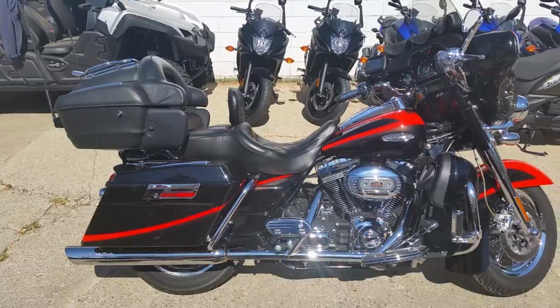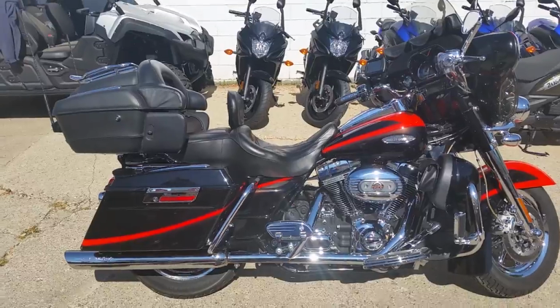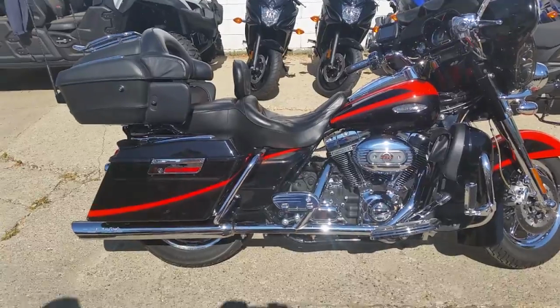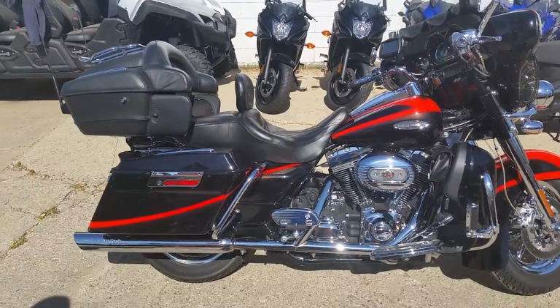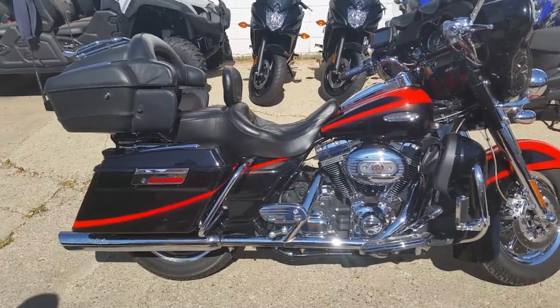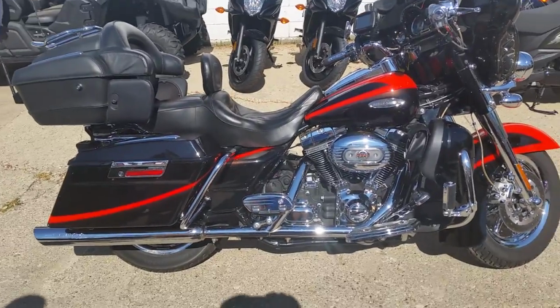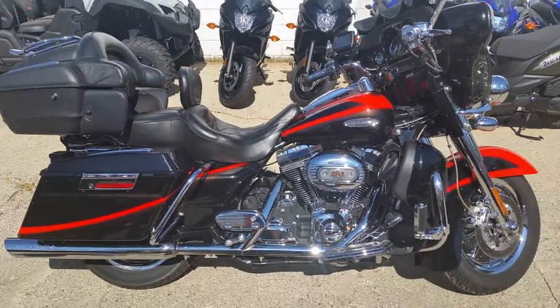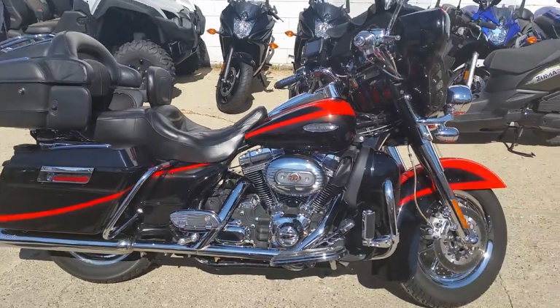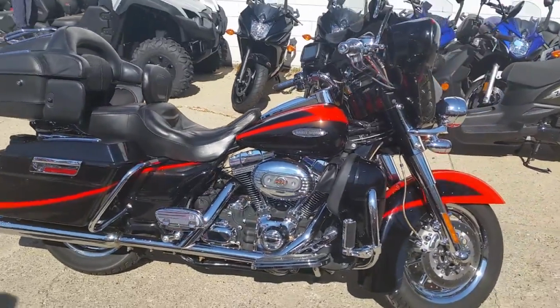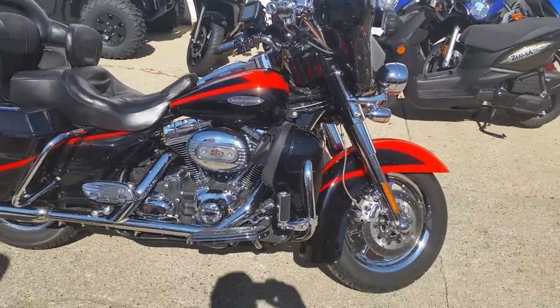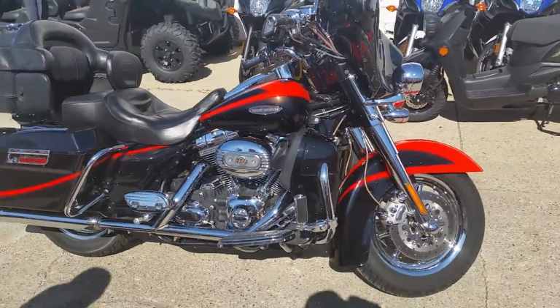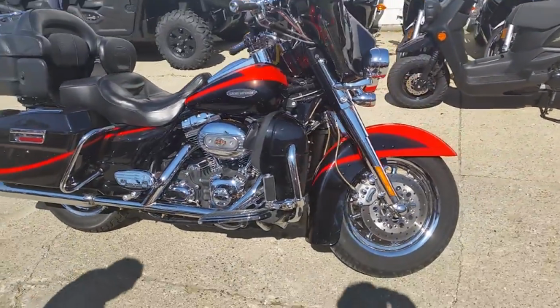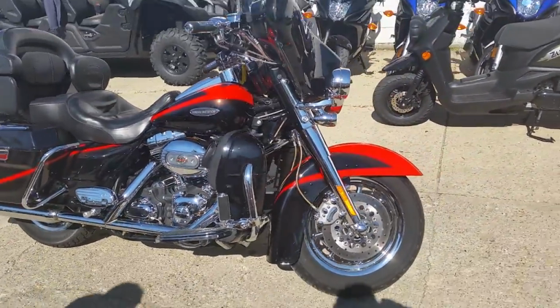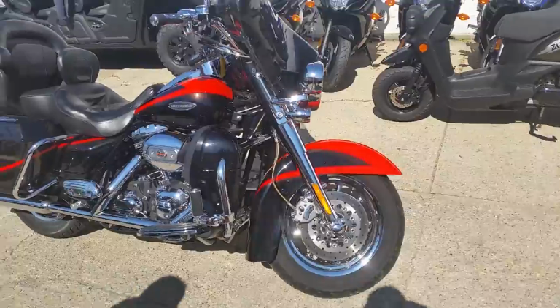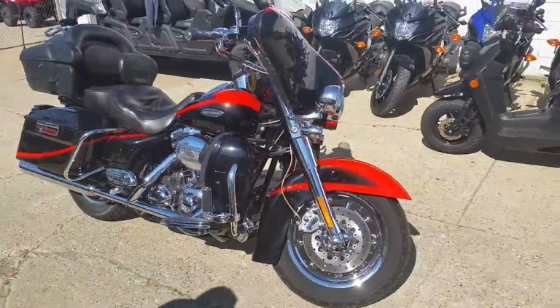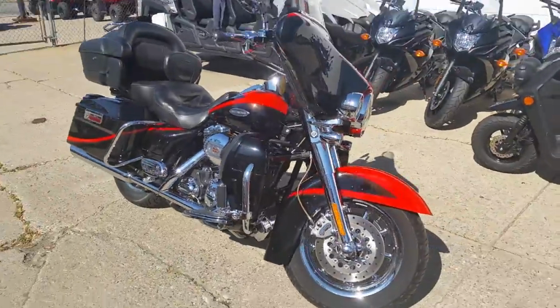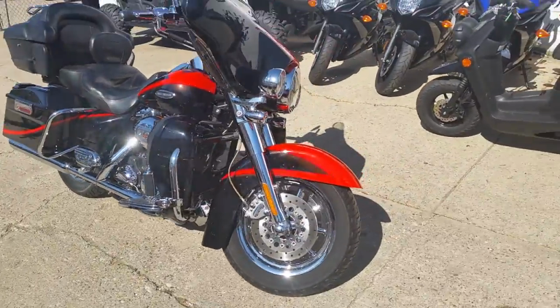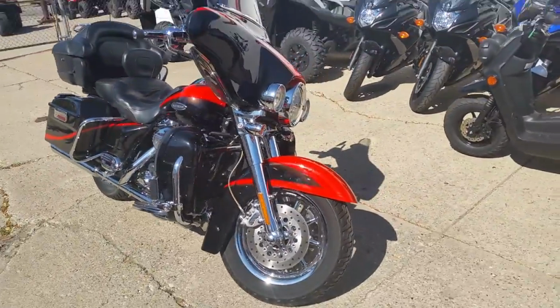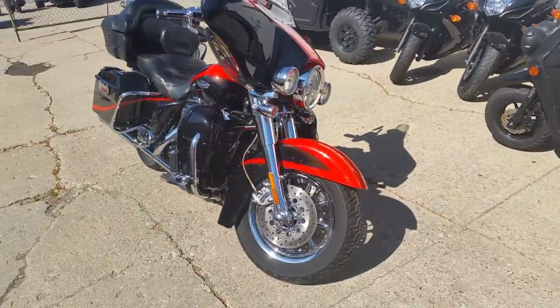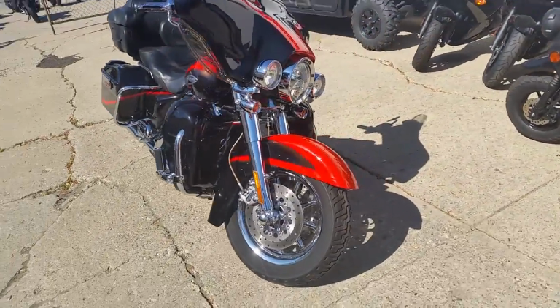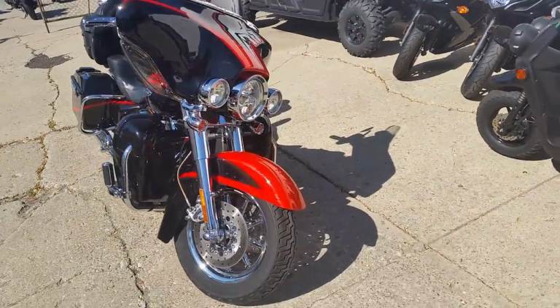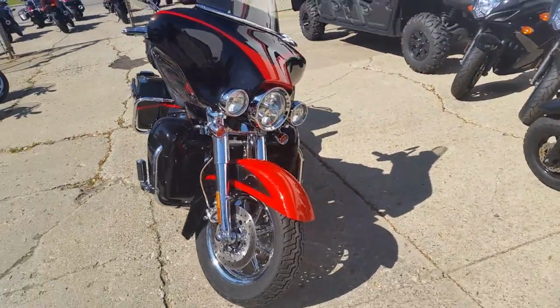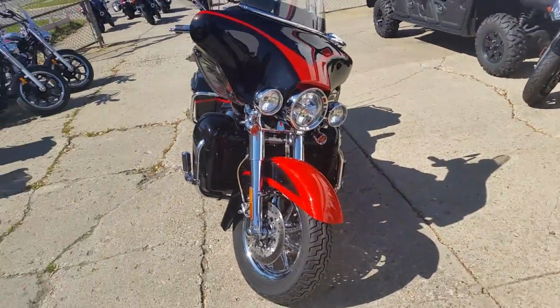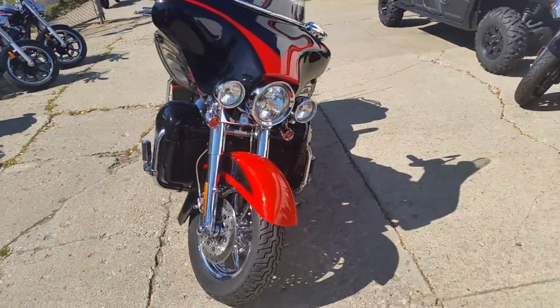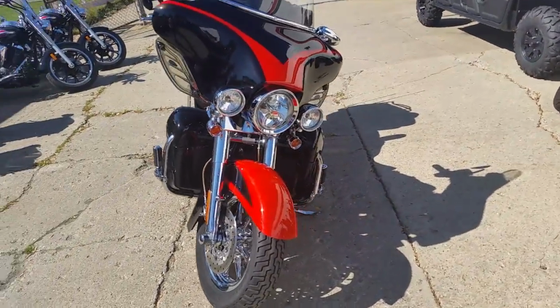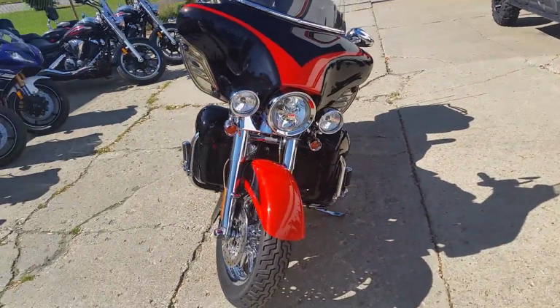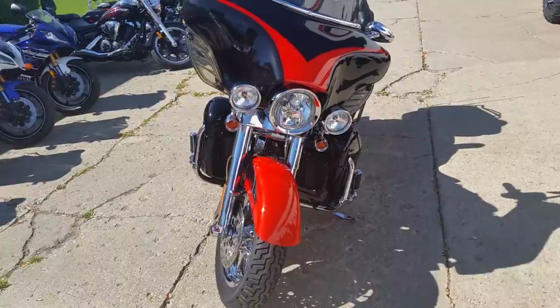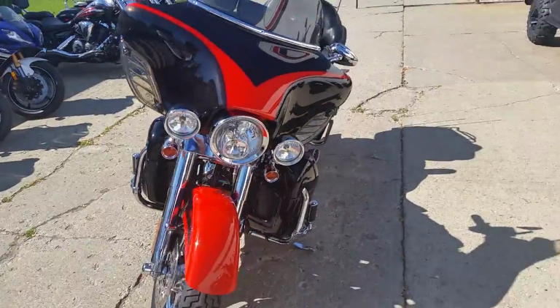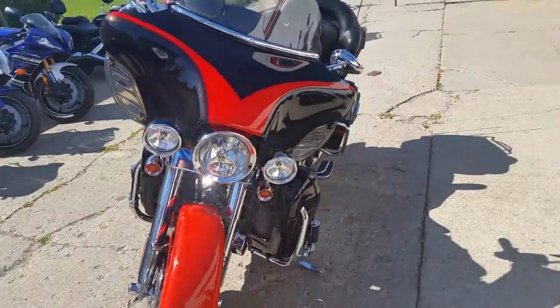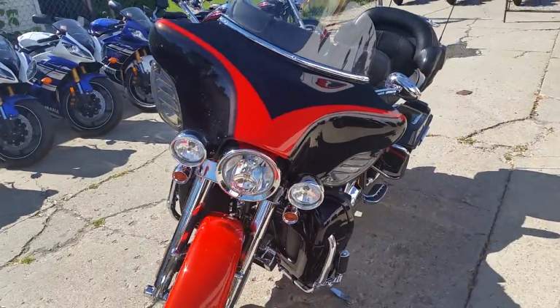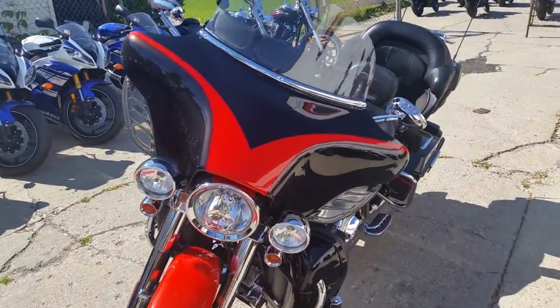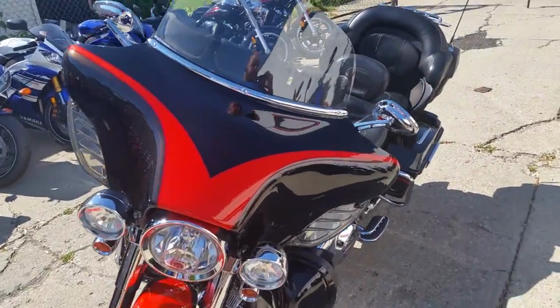Hey guys, Chad and Andrew here at Approval Power Sports. We got one super cool Harley-Davidson — it's a 2007 Screamin' Eagle CVO for sale for only $15,999. This bike sold new for $34,999.